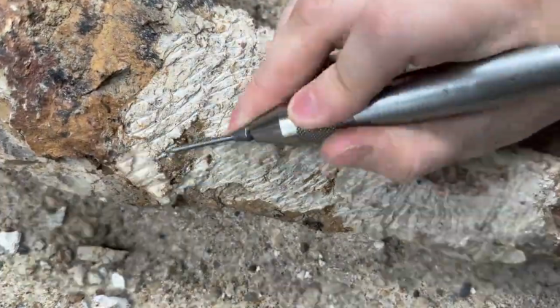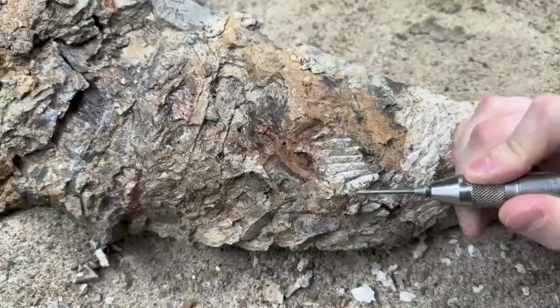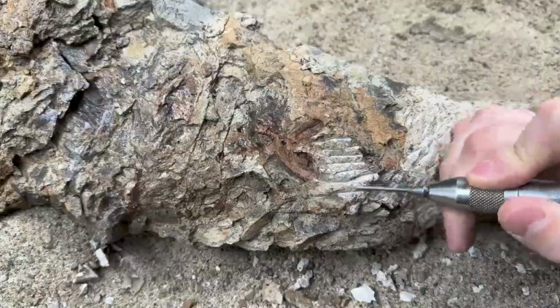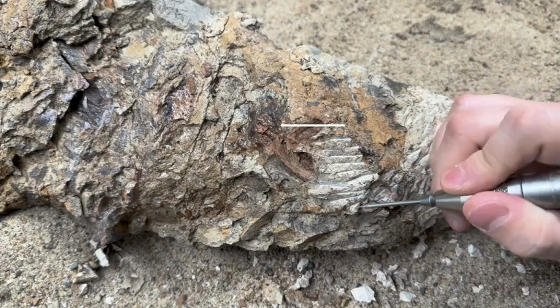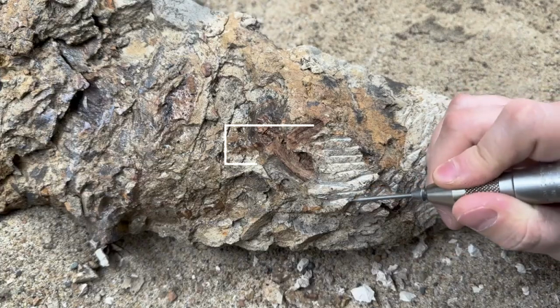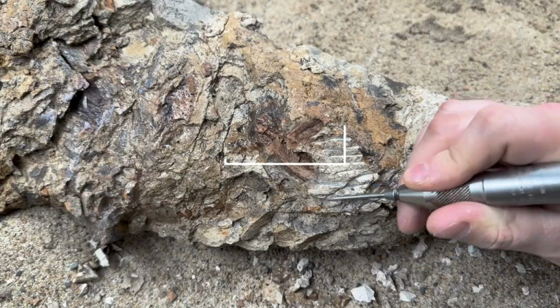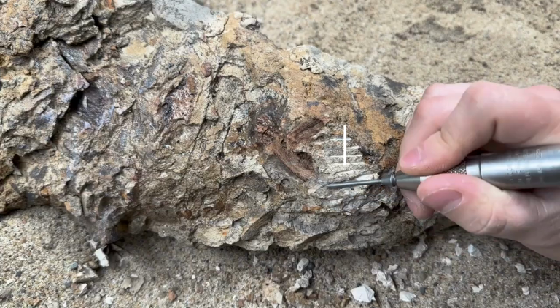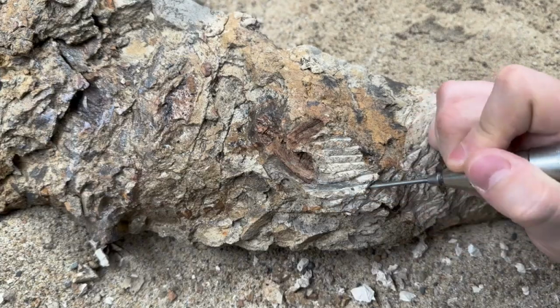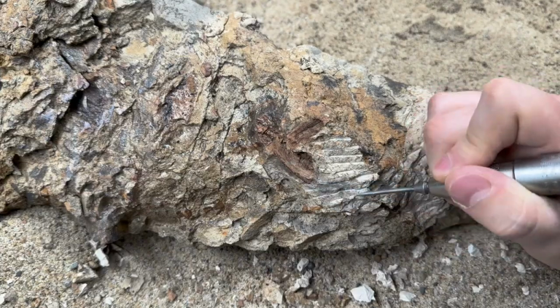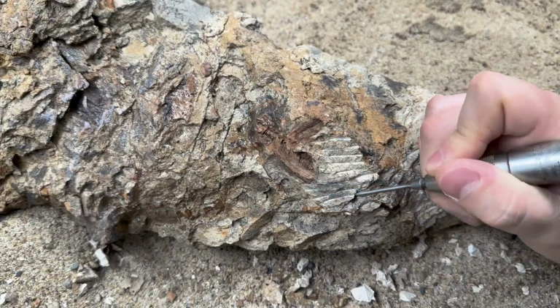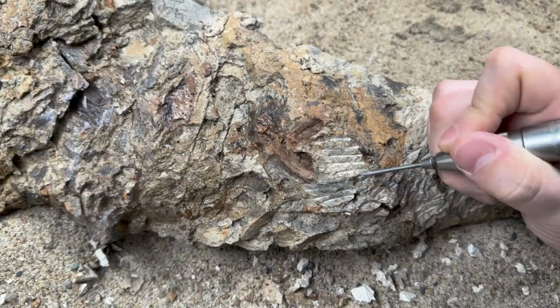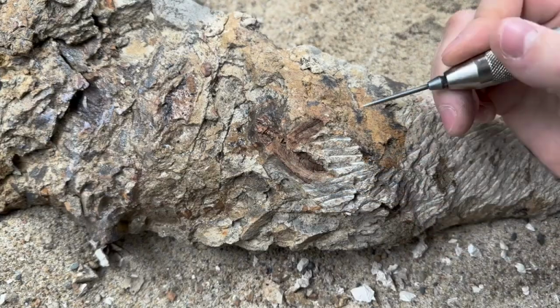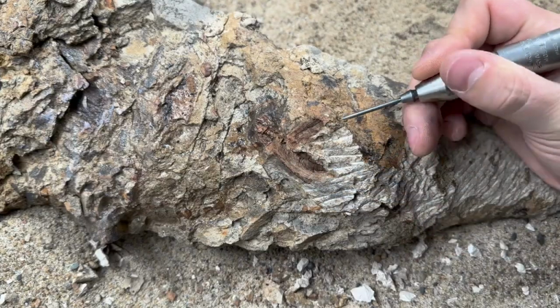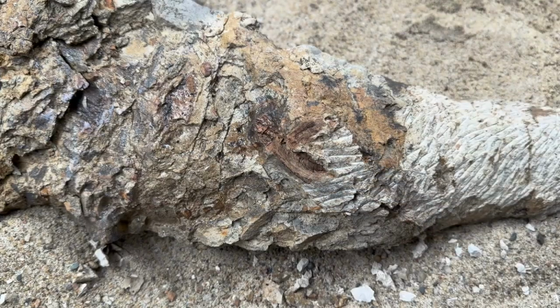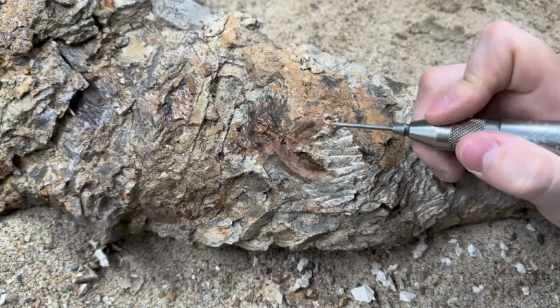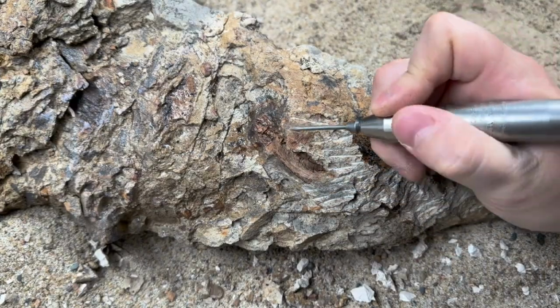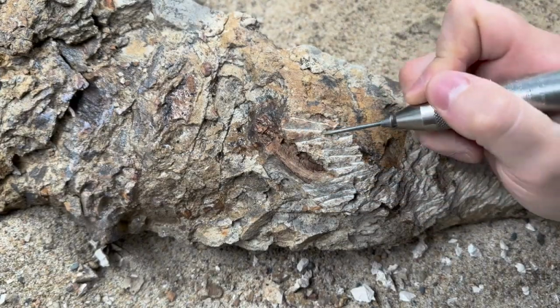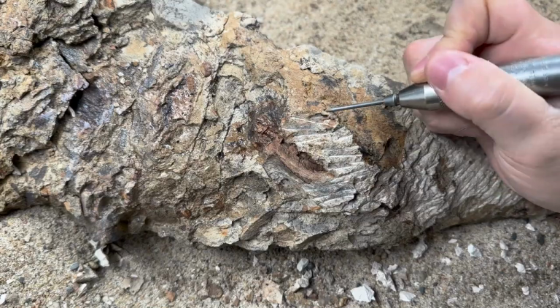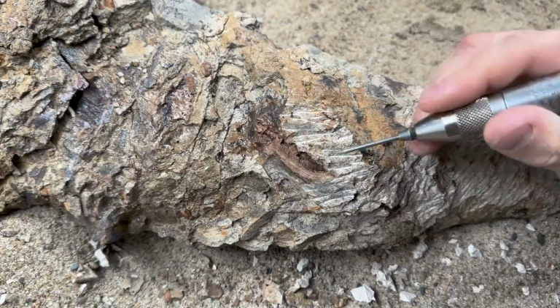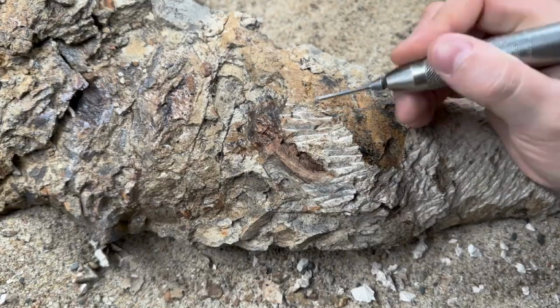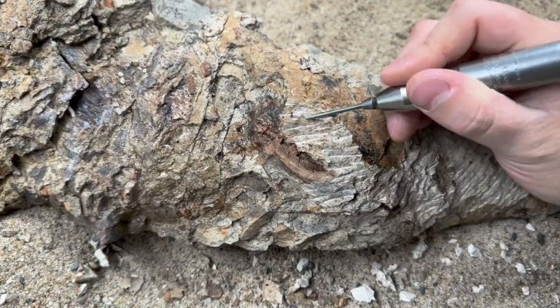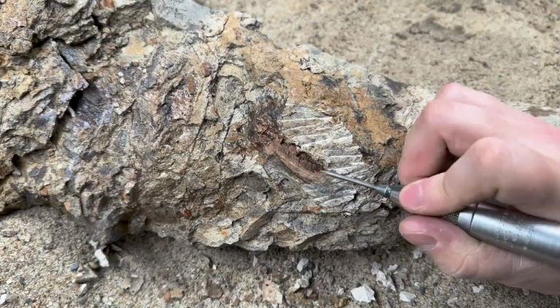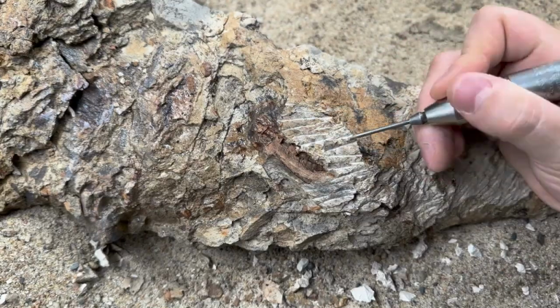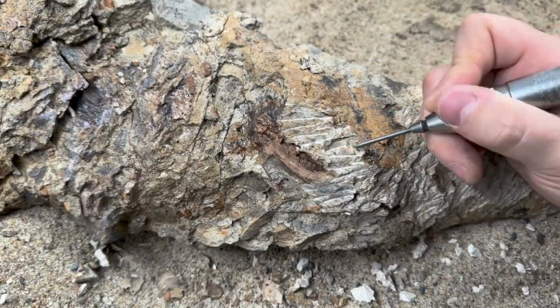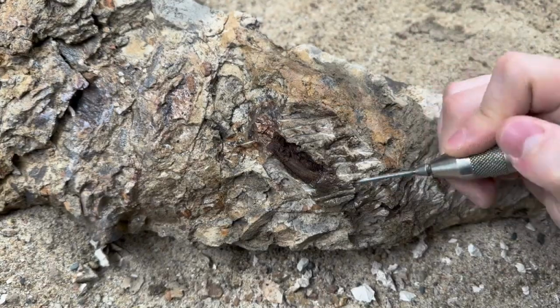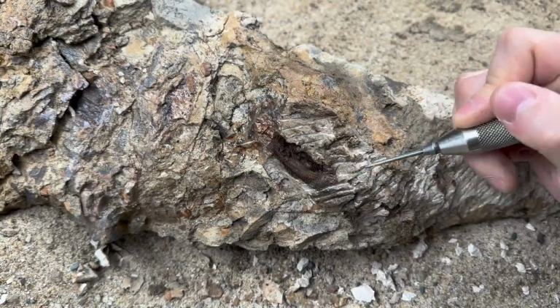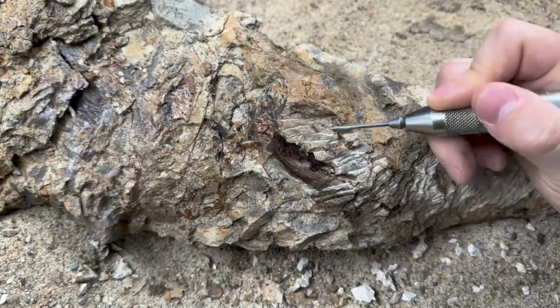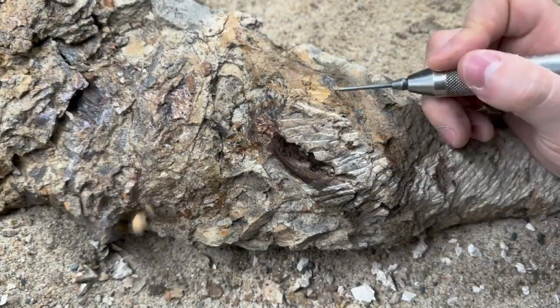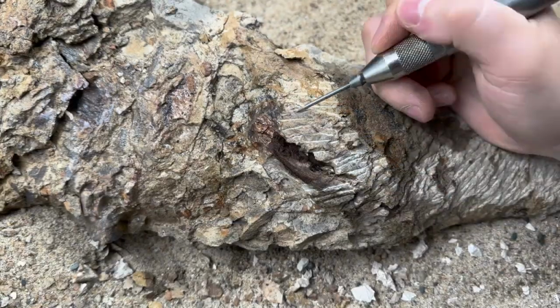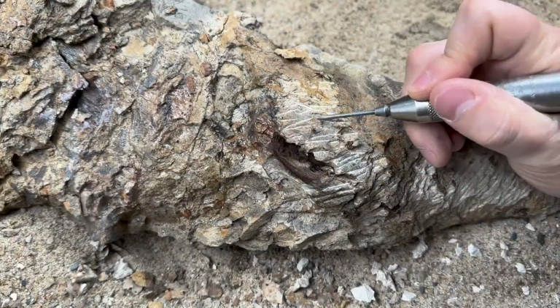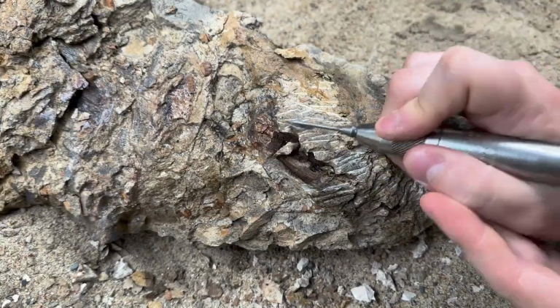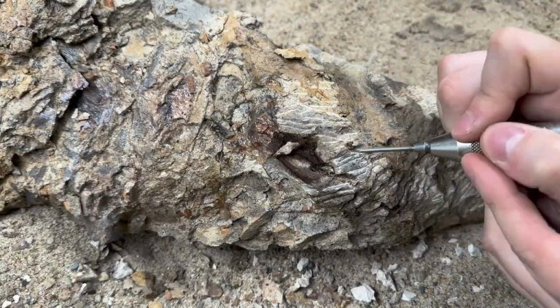Underneath the mudstone is a hard iron concretion that wraps around the entire specimen. The objective is to remove the softer mudstone and then chisel away the concretion.